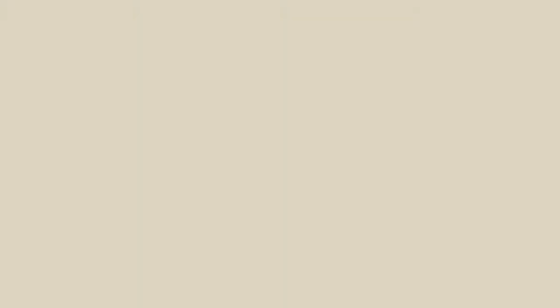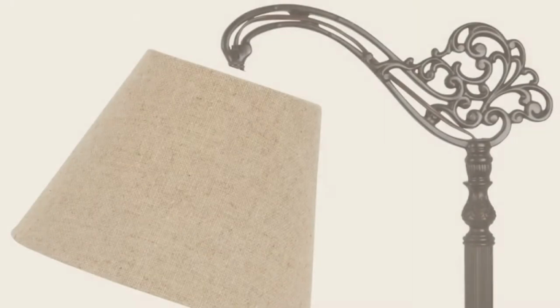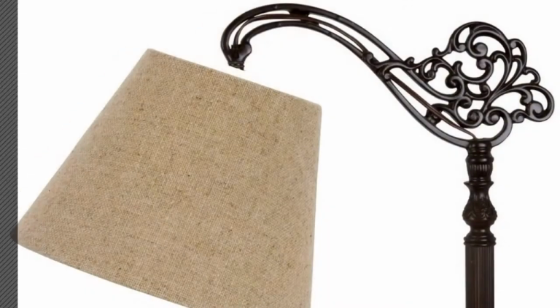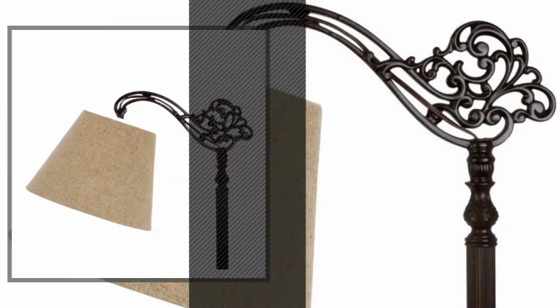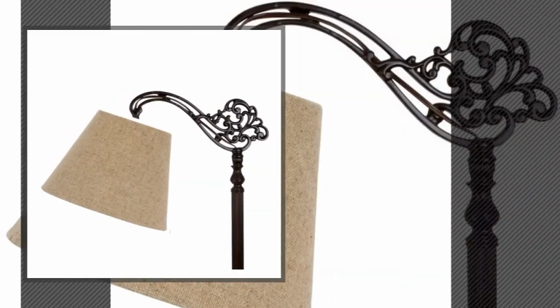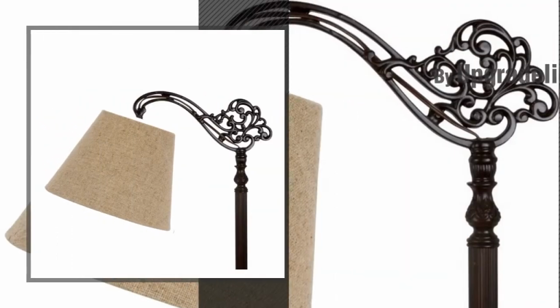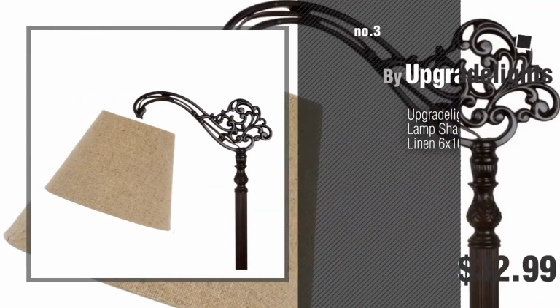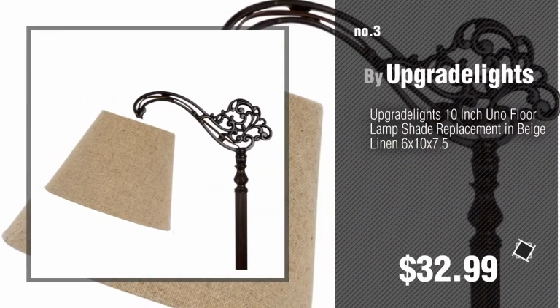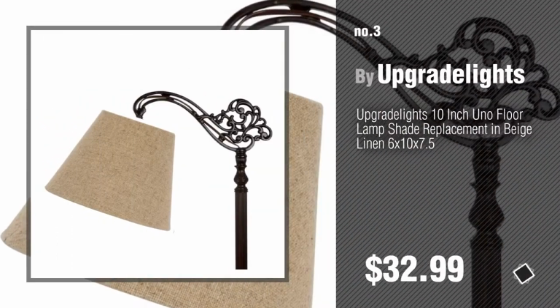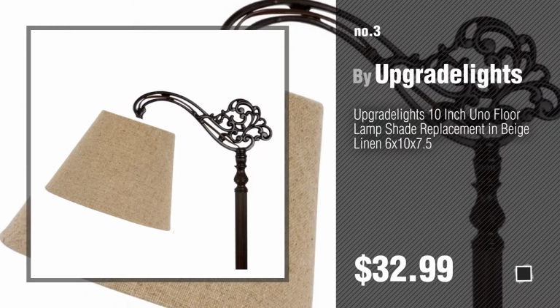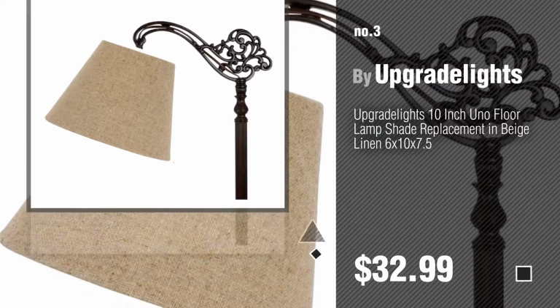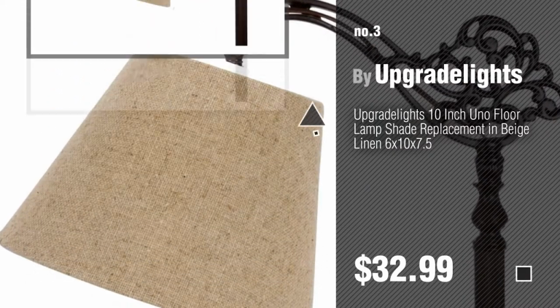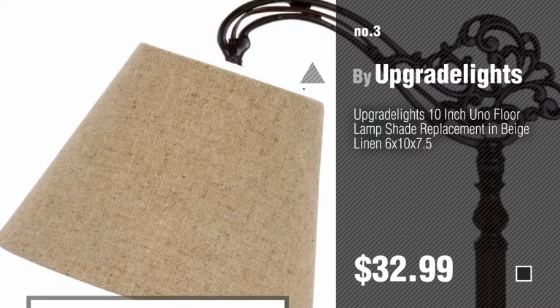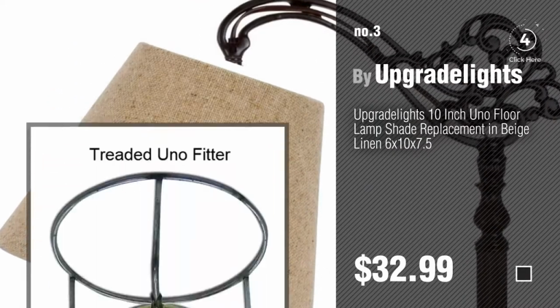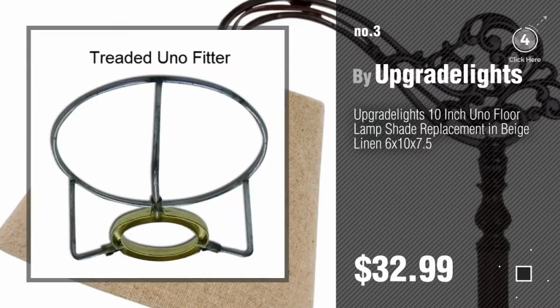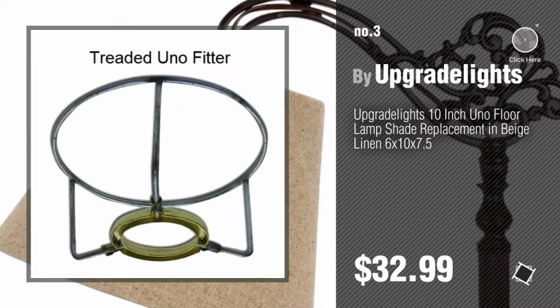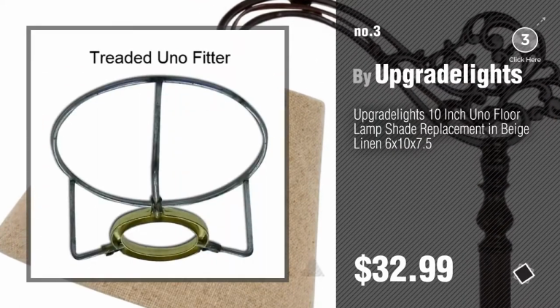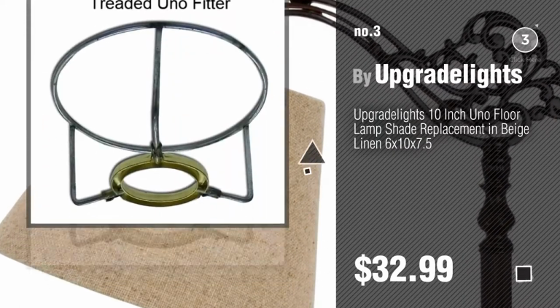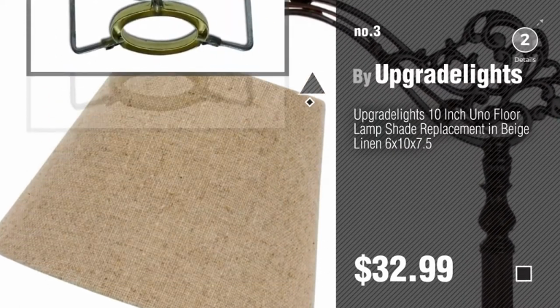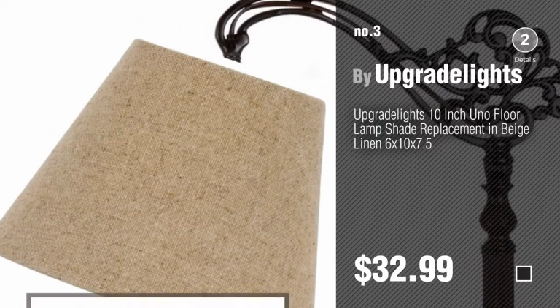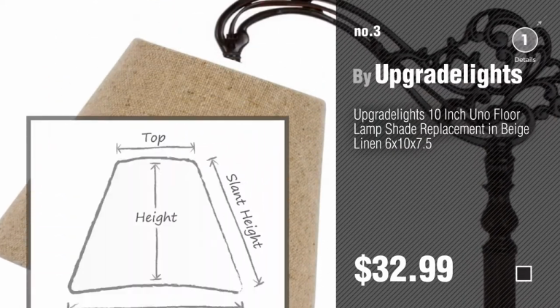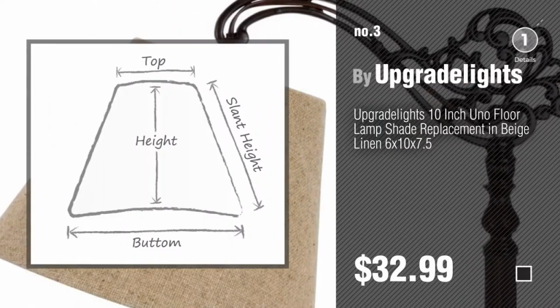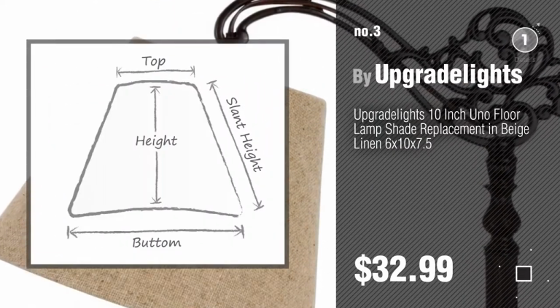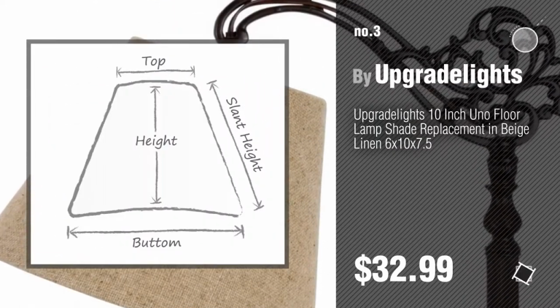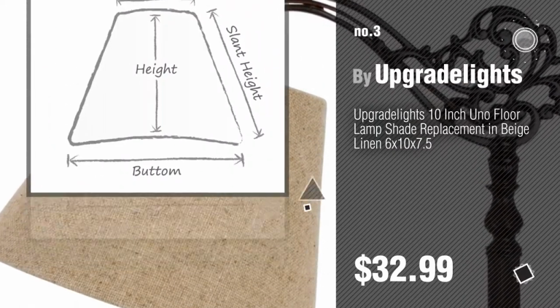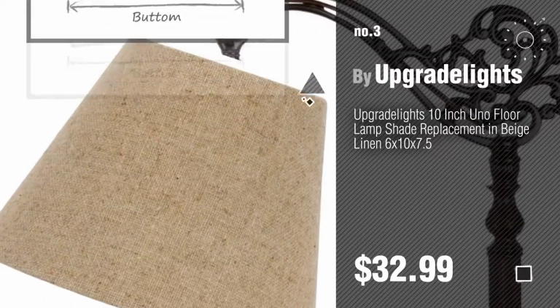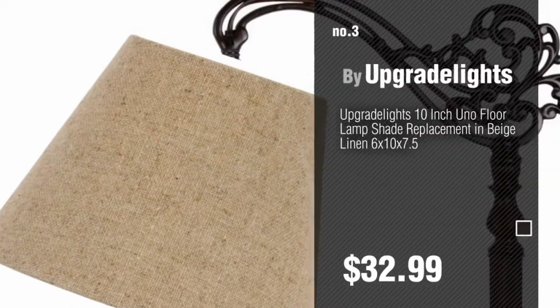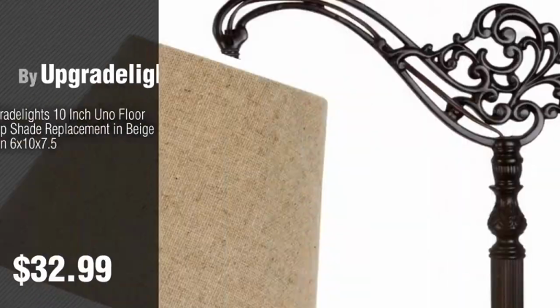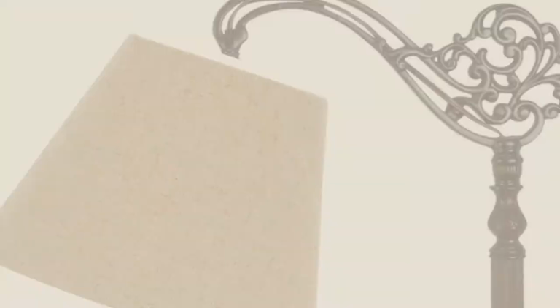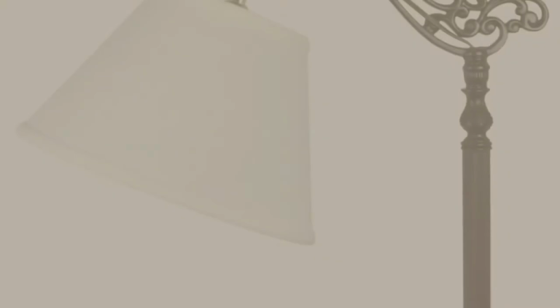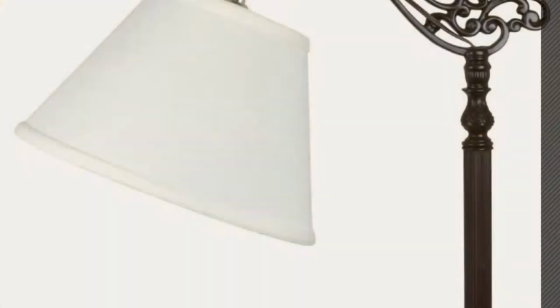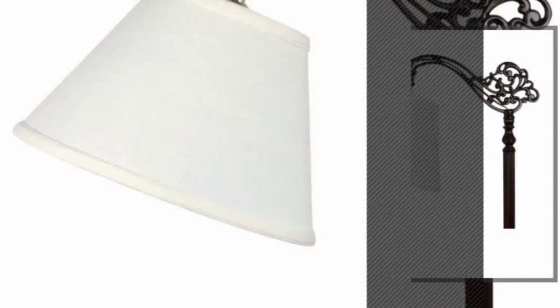Number 3, by Upgrade Lights. For more details about these great lampshades, just click this circle. Number 4.